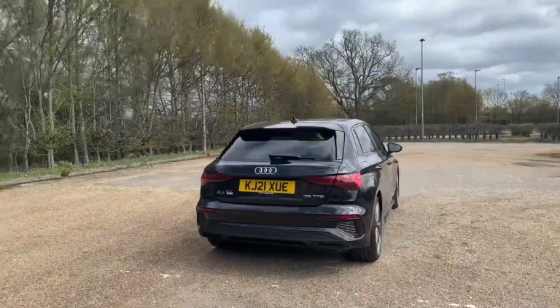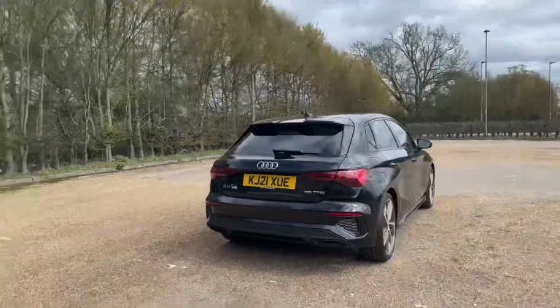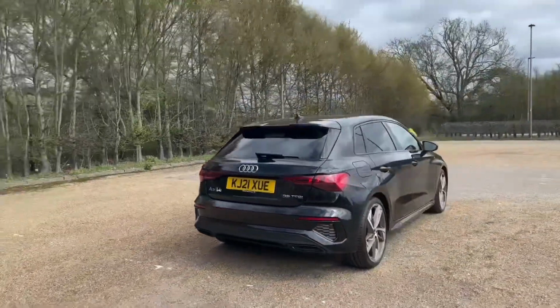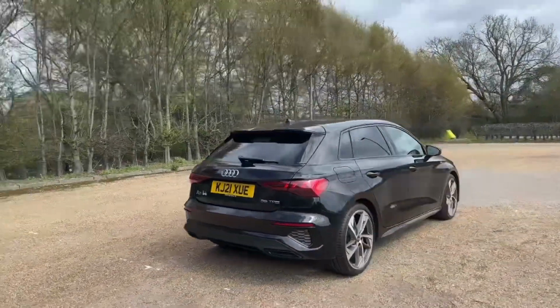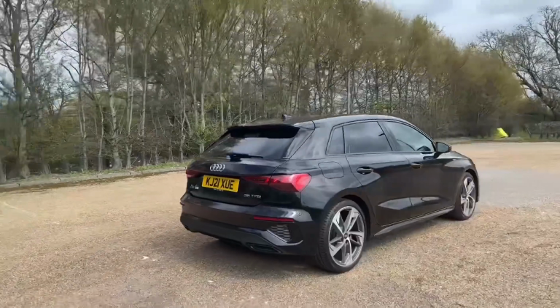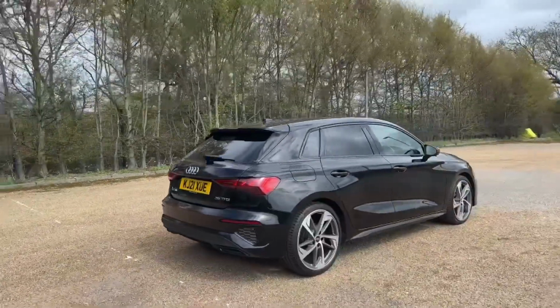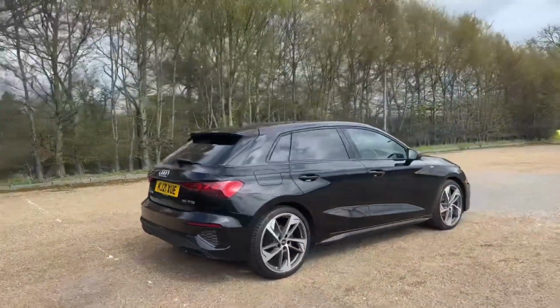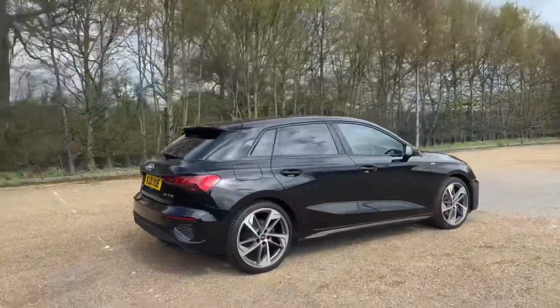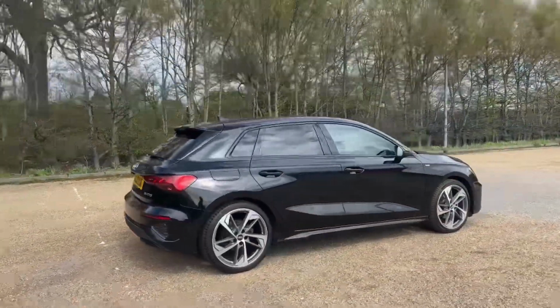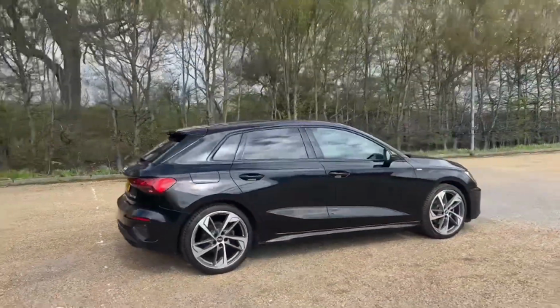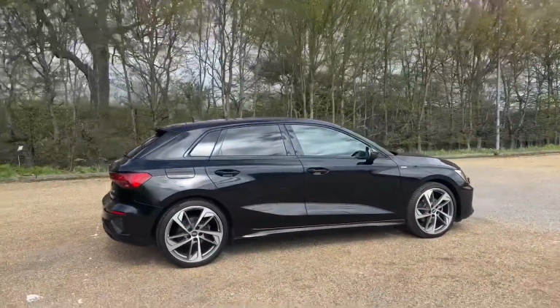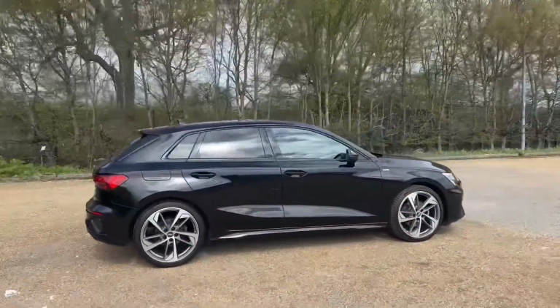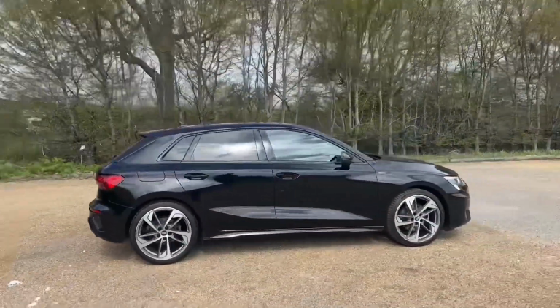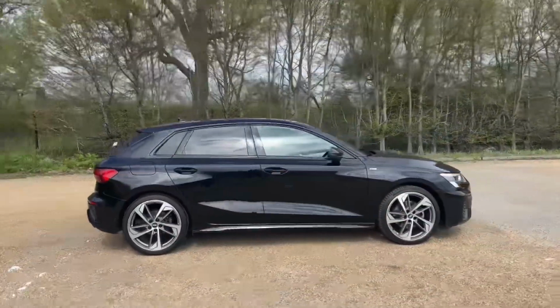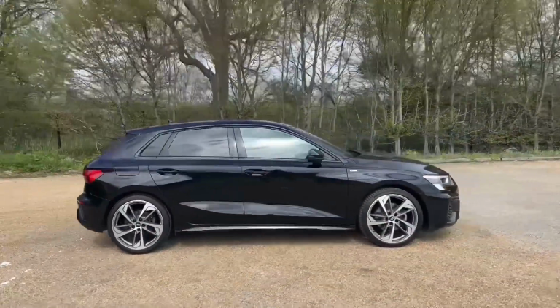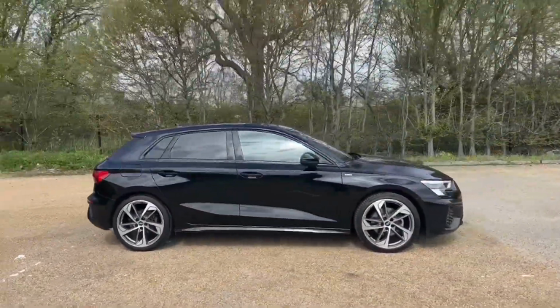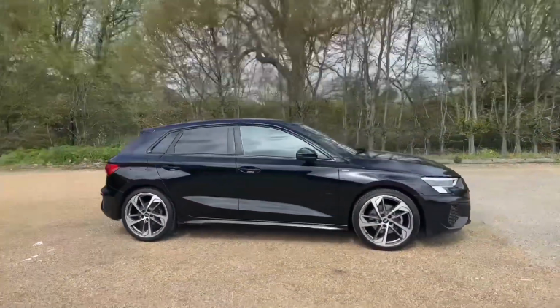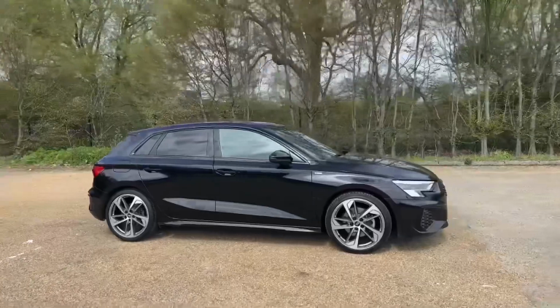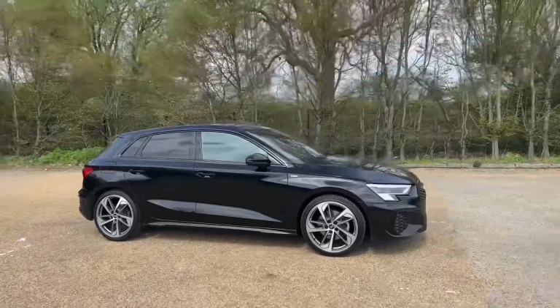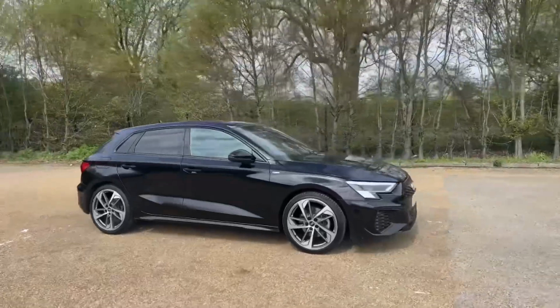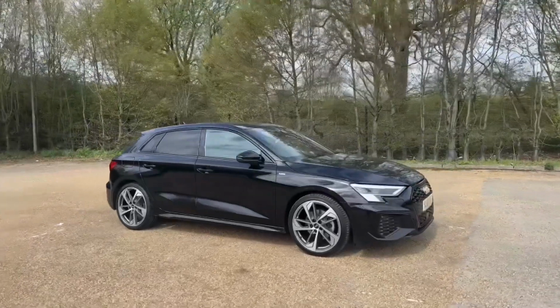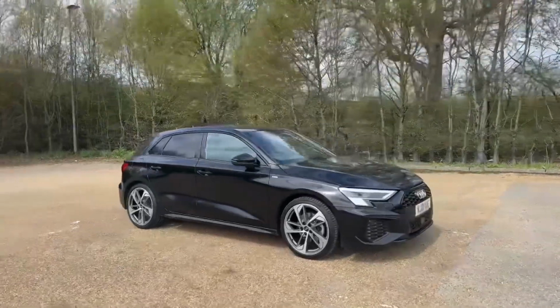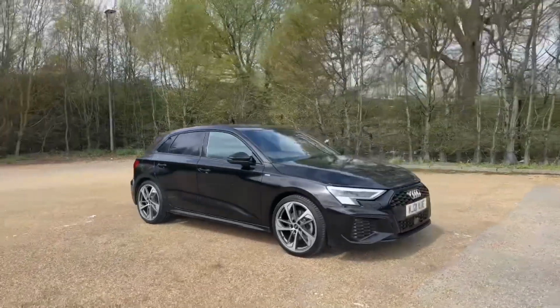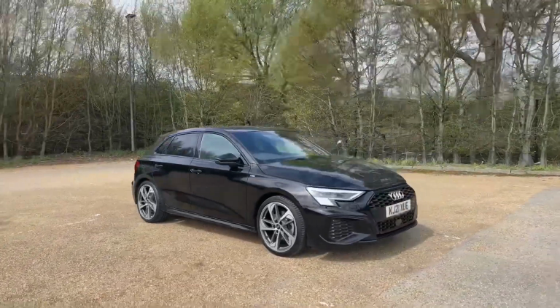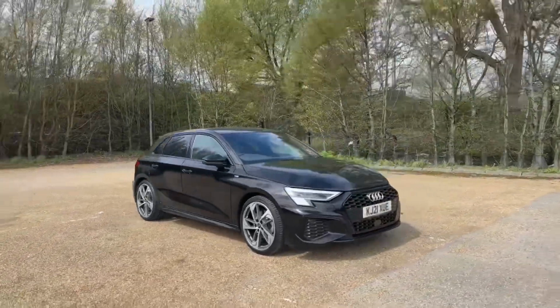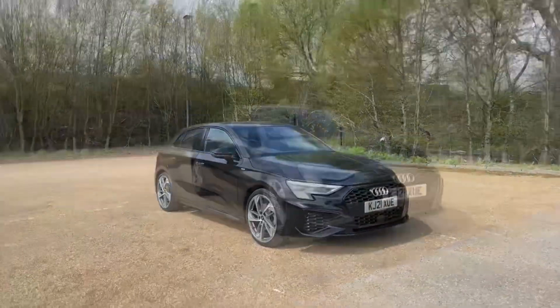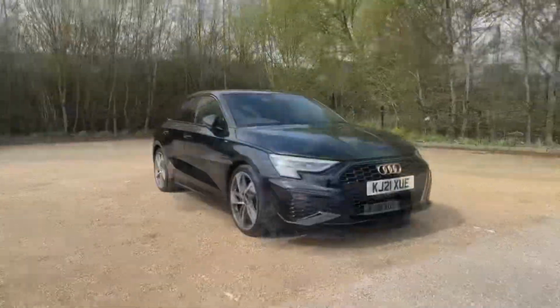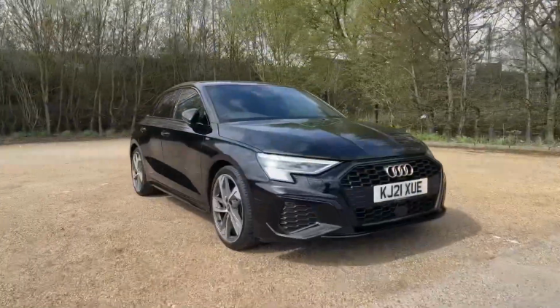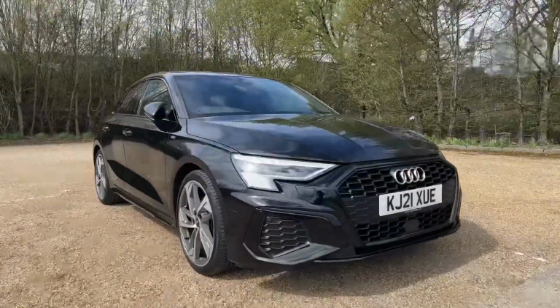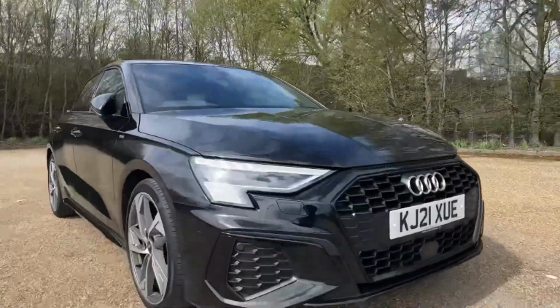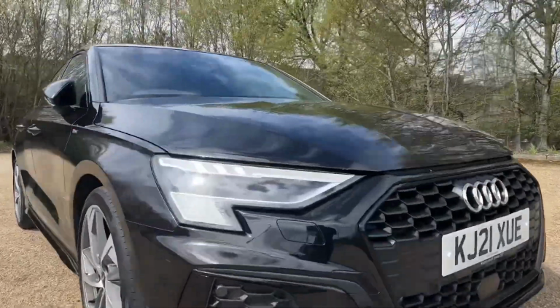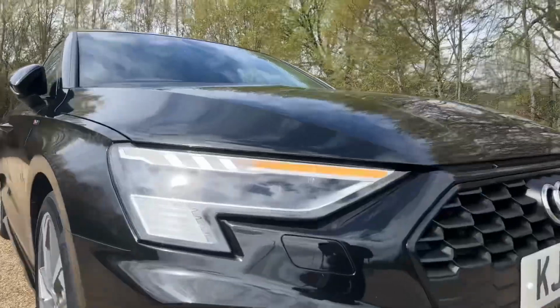This A3 features the black paint as well as the black styling pack, which really adds to the menacing look of this car, as well as the 19-inch five-arm trapezoid design alloy wheels.